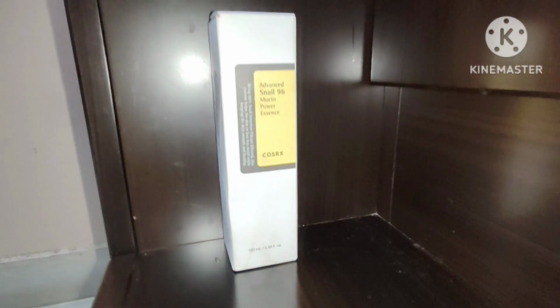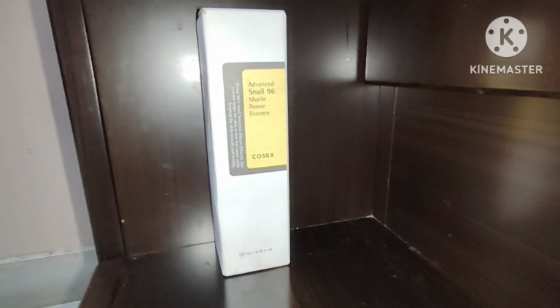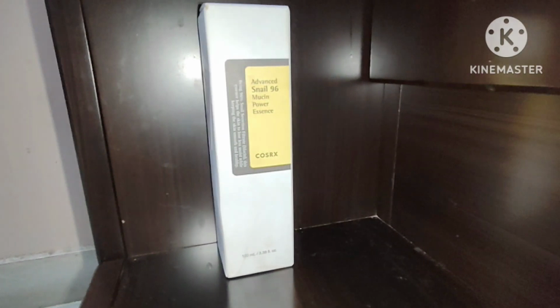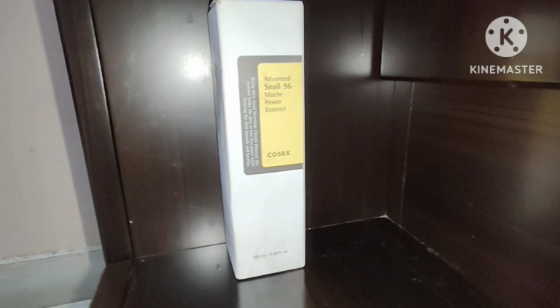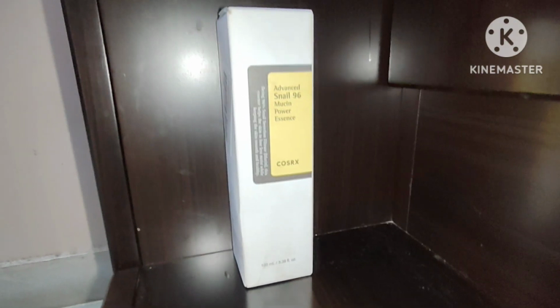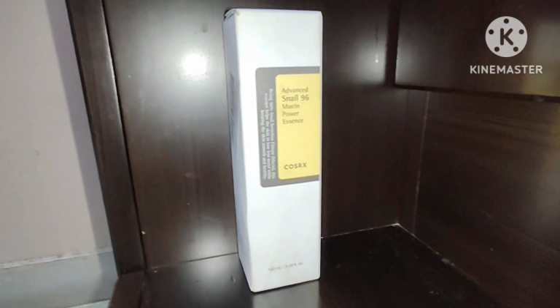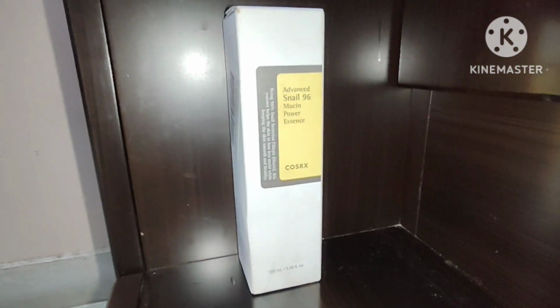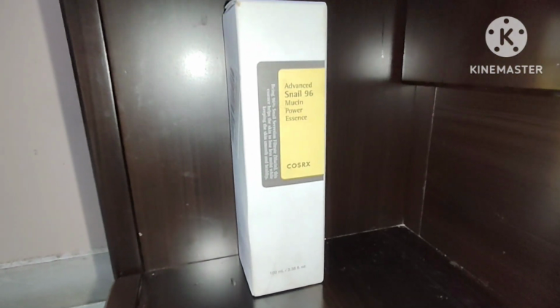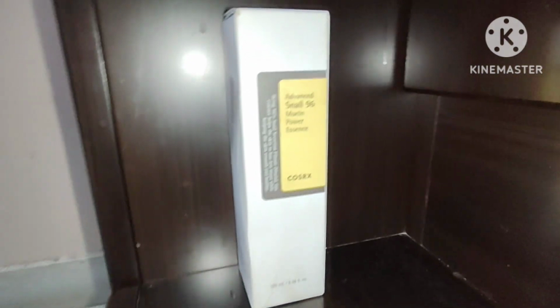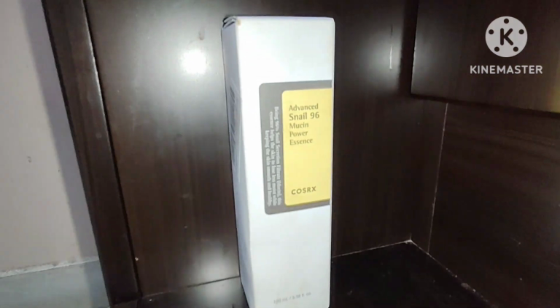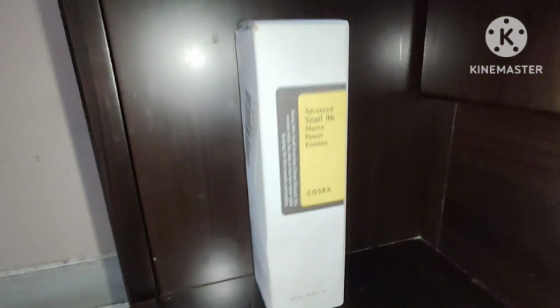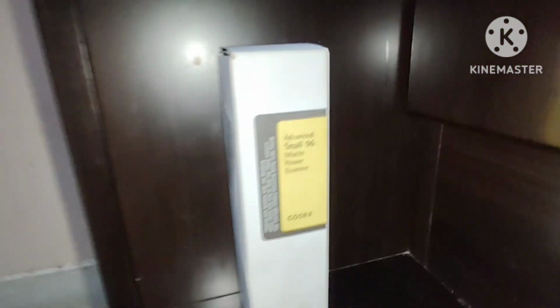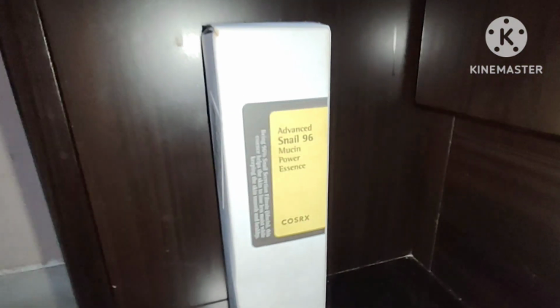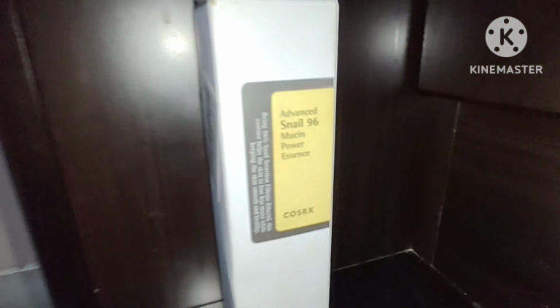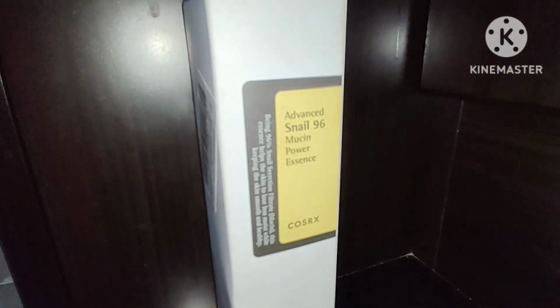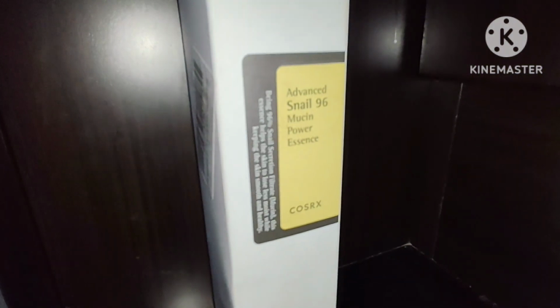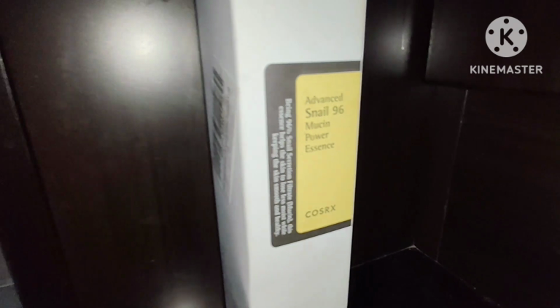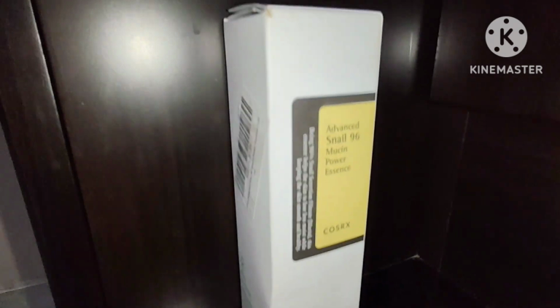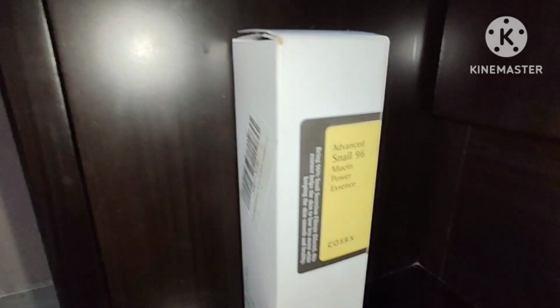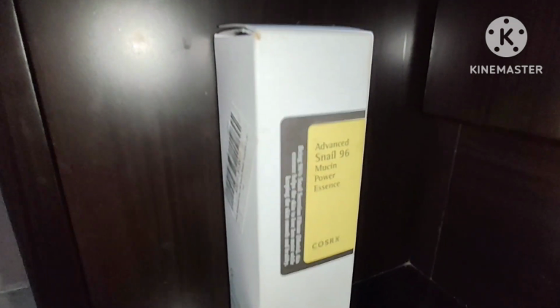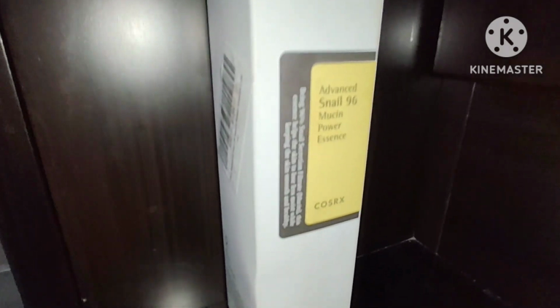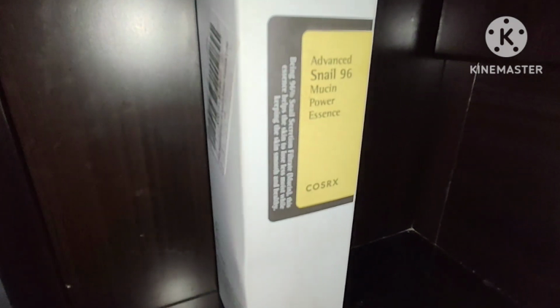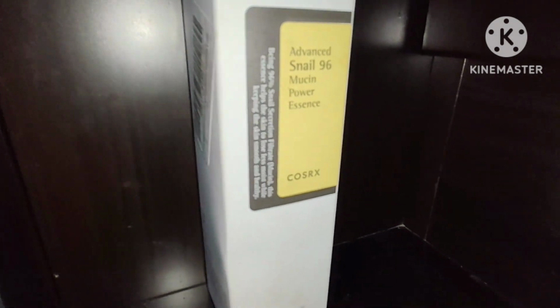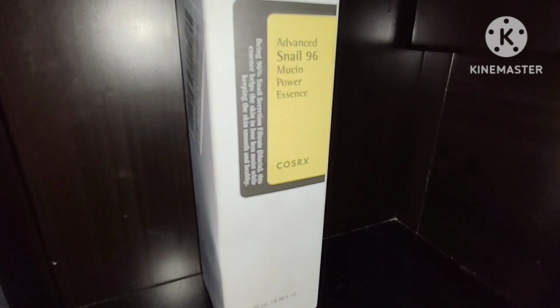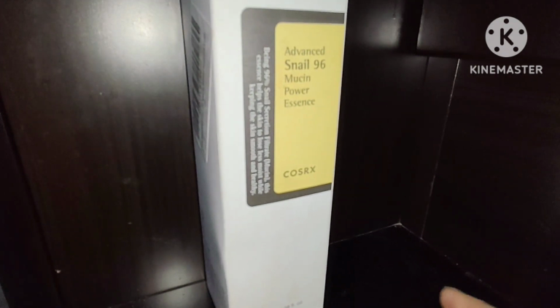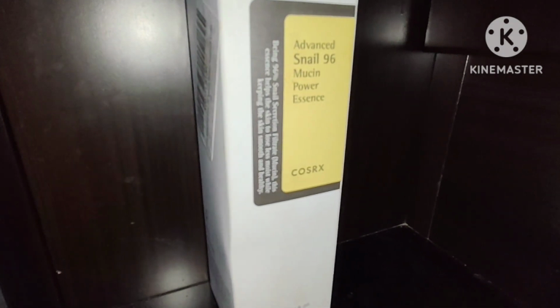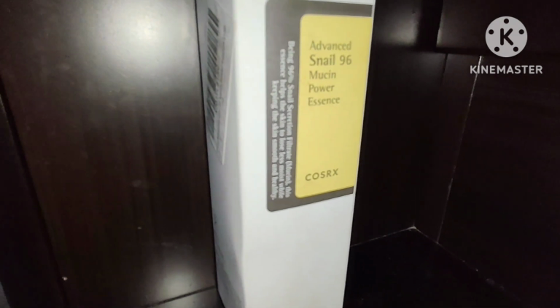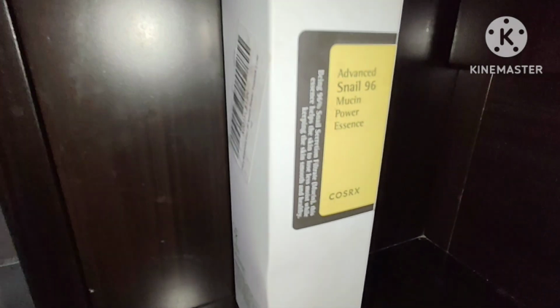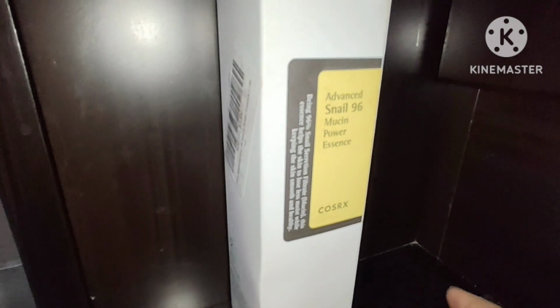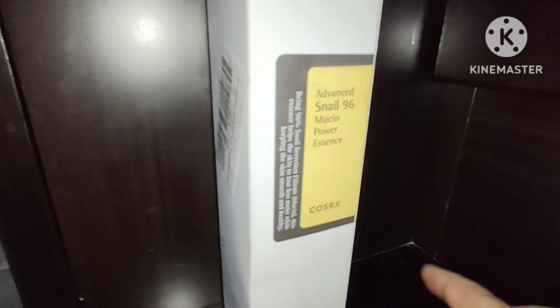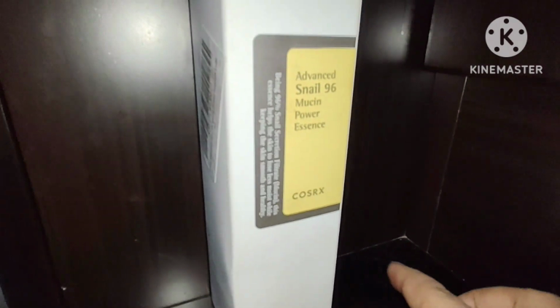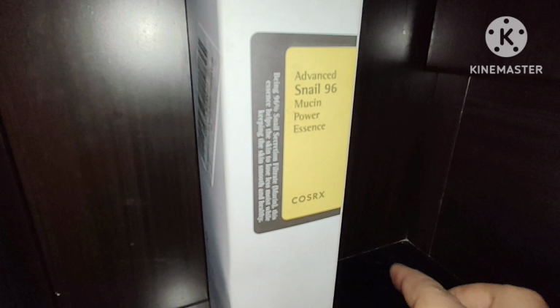Hello friends, welcome back to my channel Food and Fun by Rim Jim. Before going into the details of today's video, I will be sharing what is snail mucin and why snail mucin is recently being used by so many skincare followers.